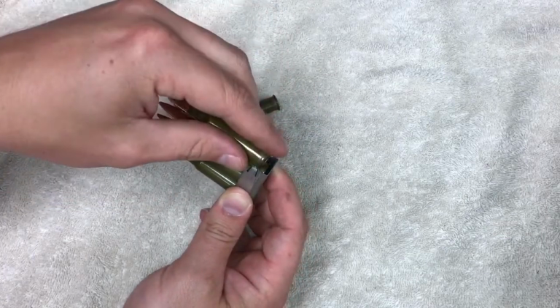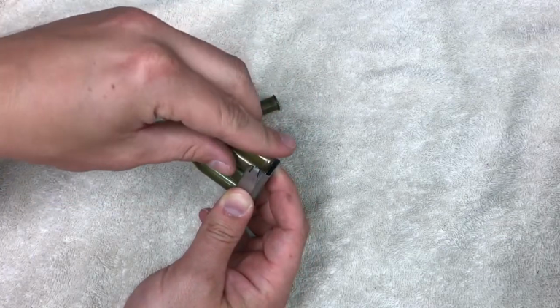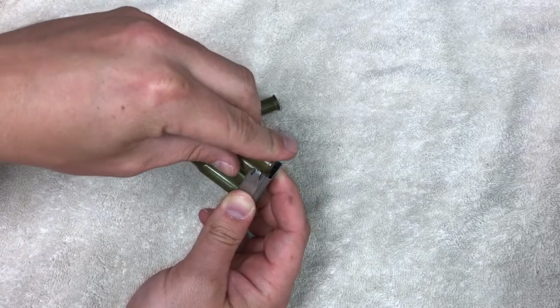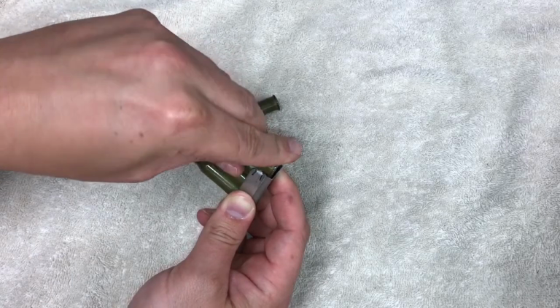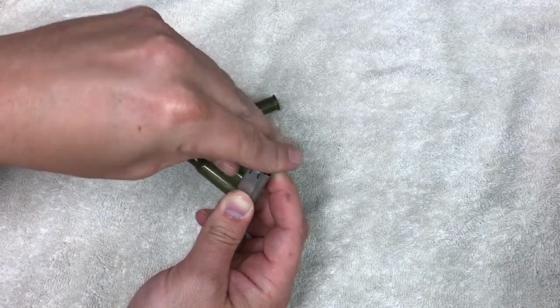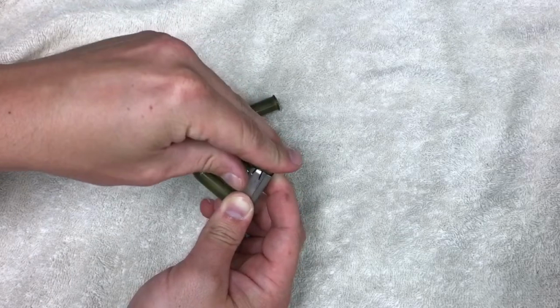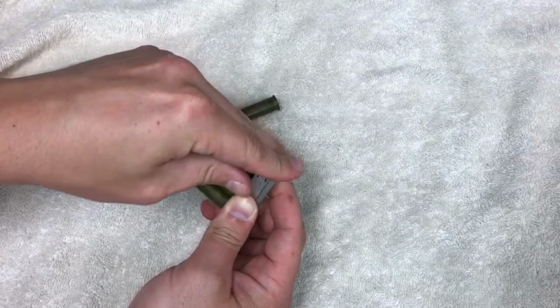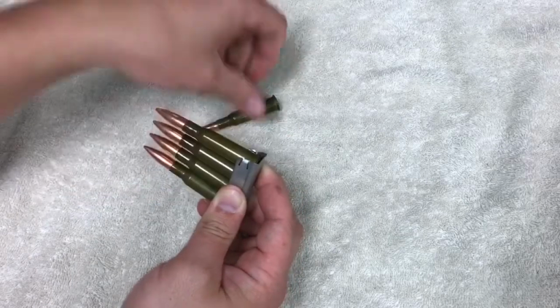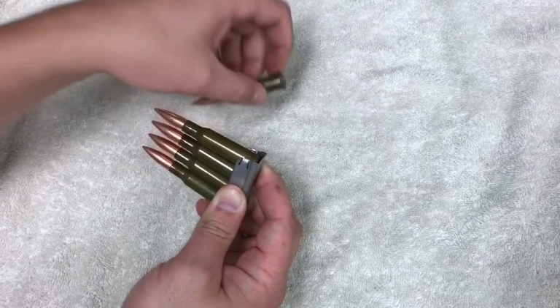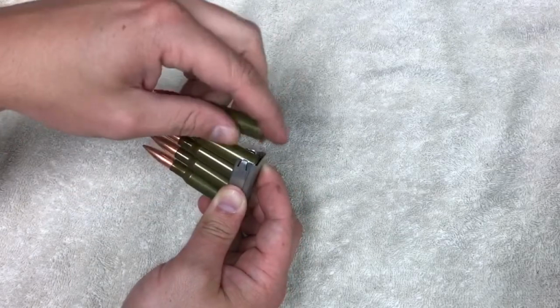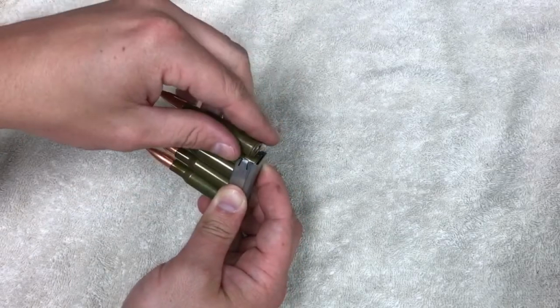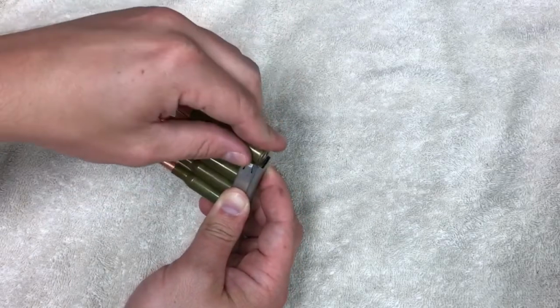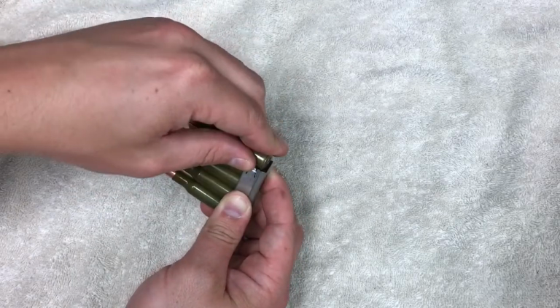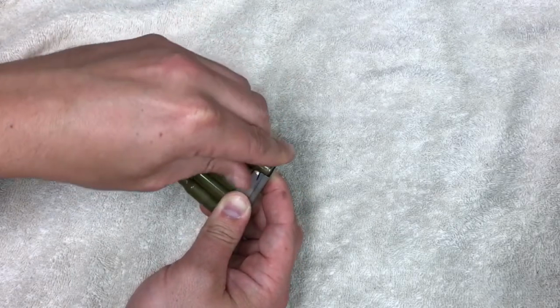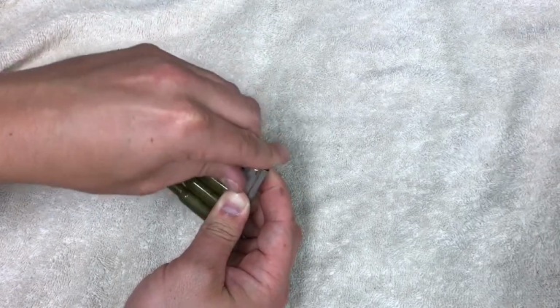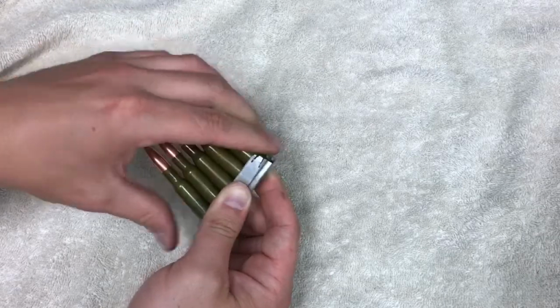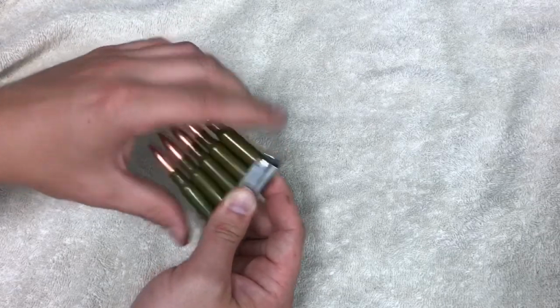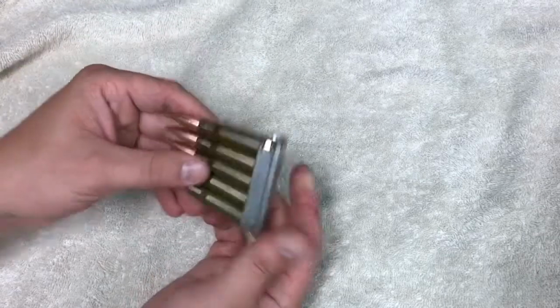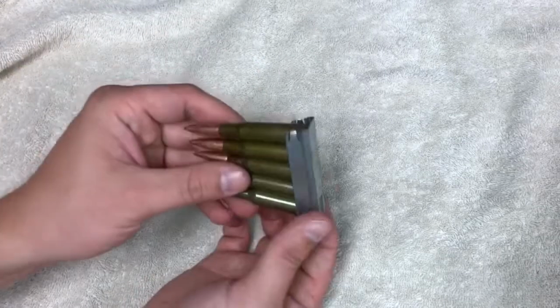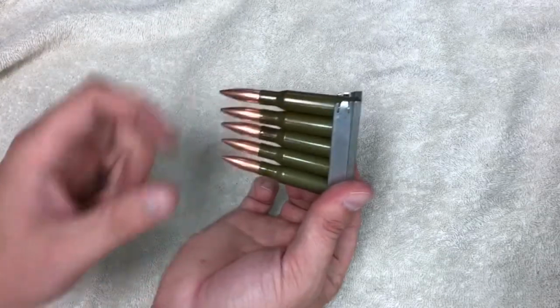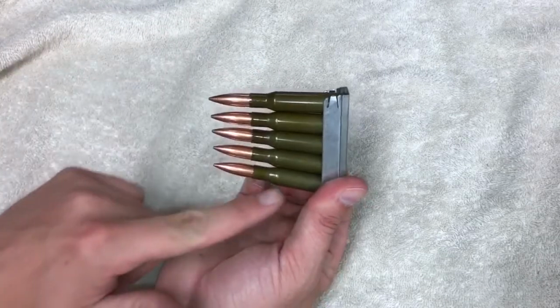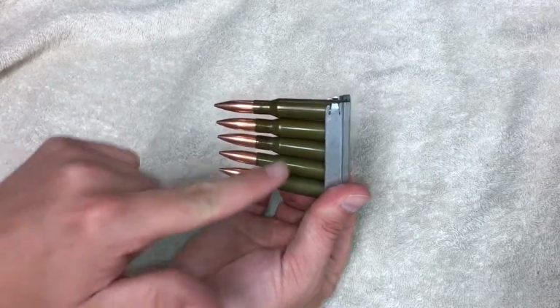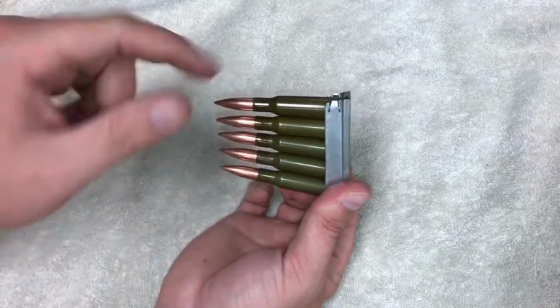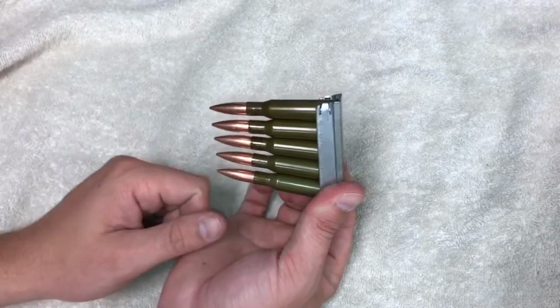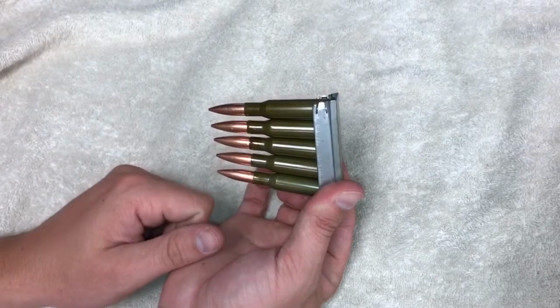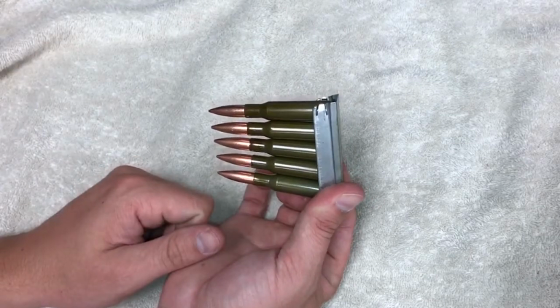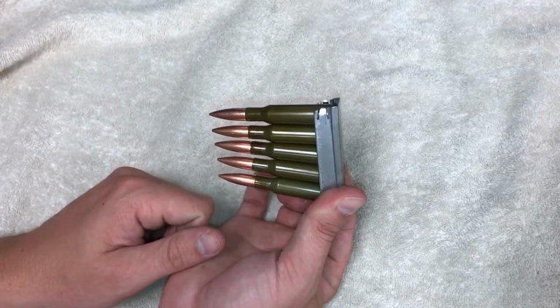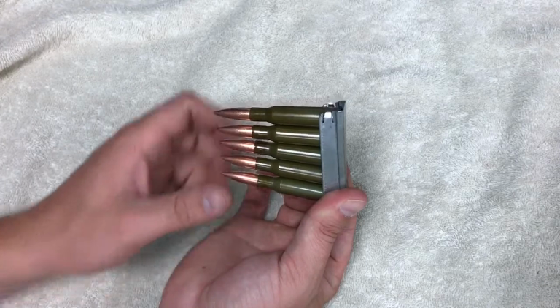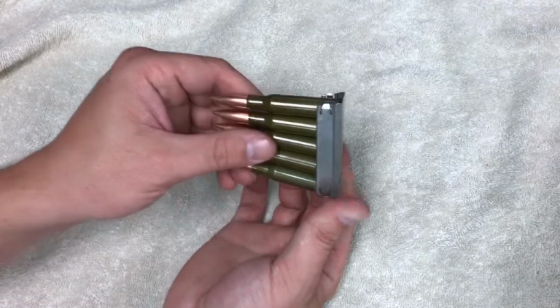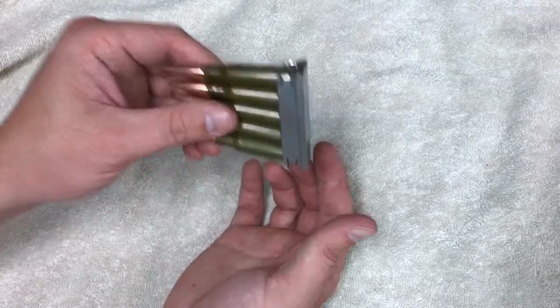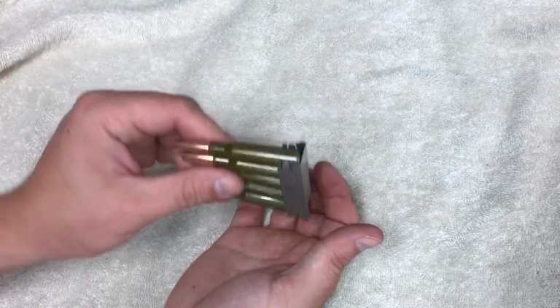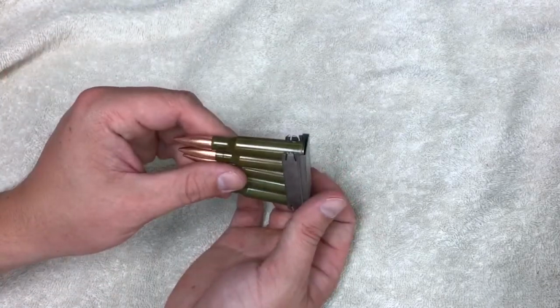You're going to put that rim in front and then push. What you're going to wind up with is your rounds all pointing kind of upward because the rims are like that — but when you put them in the gun it works correctly.